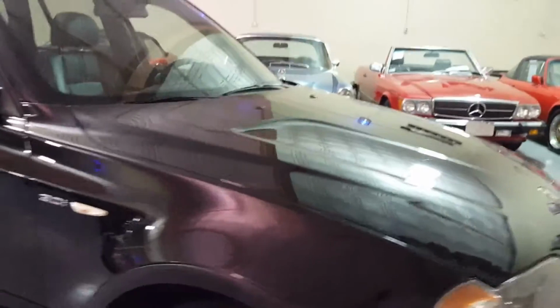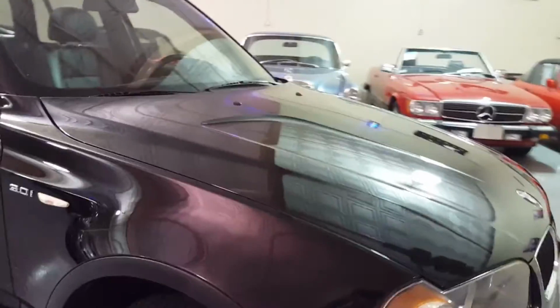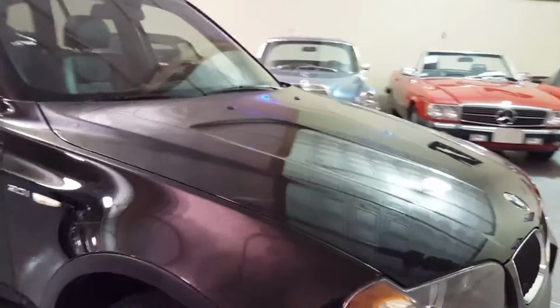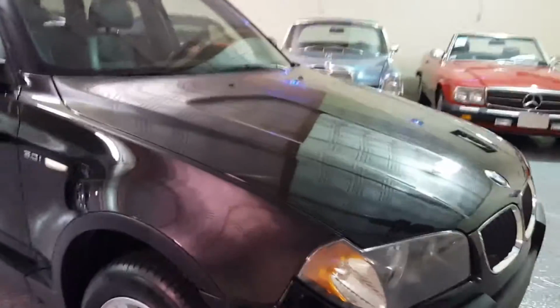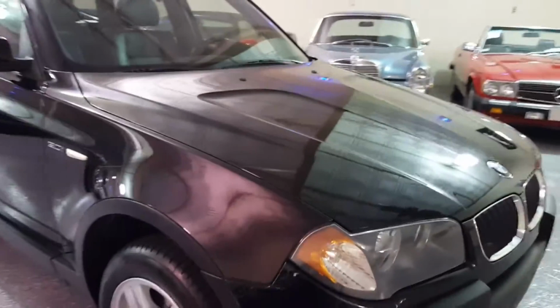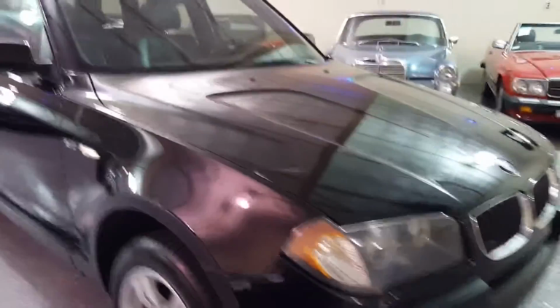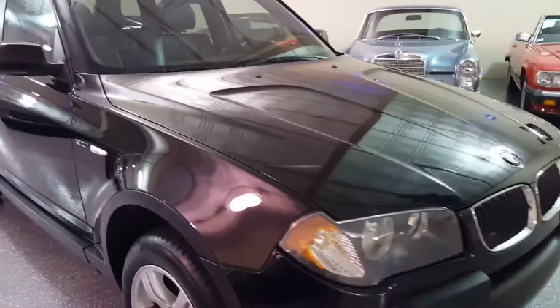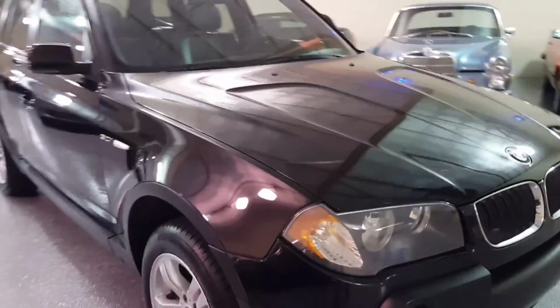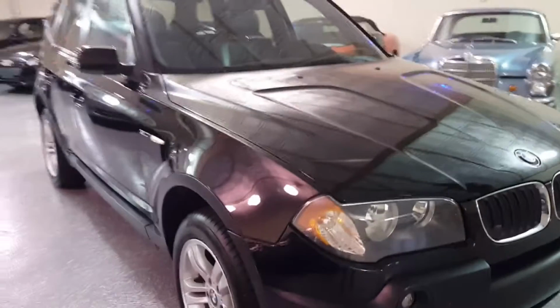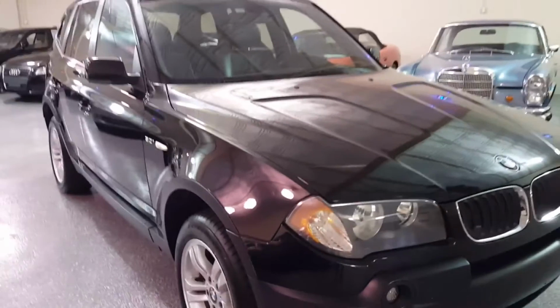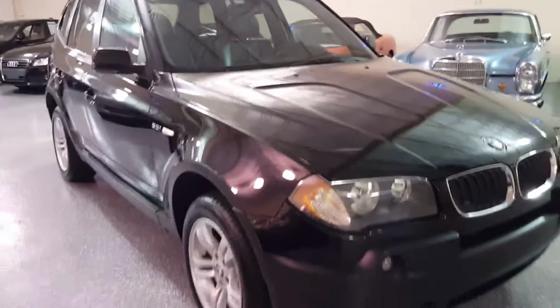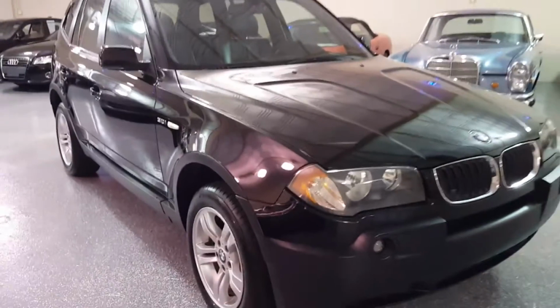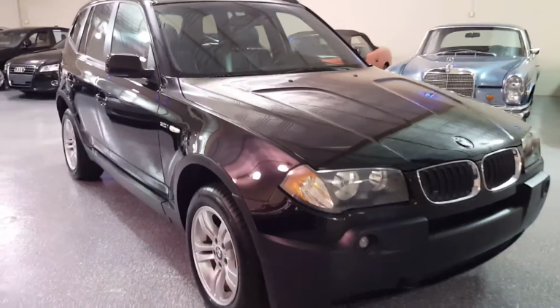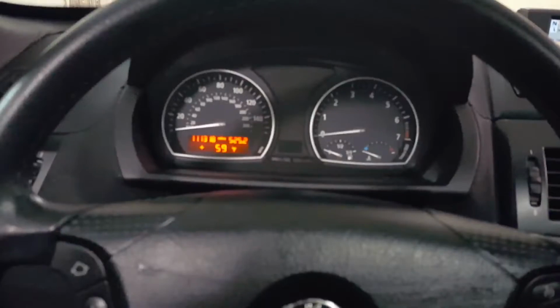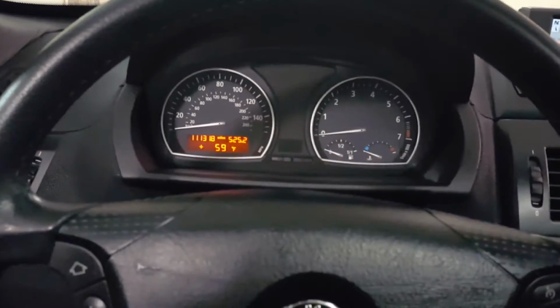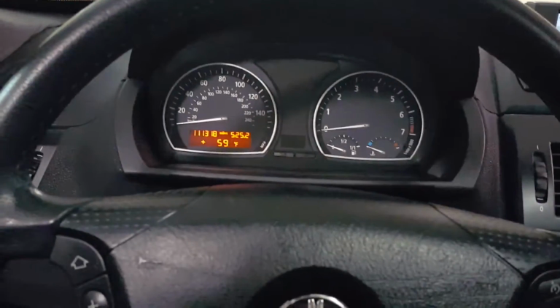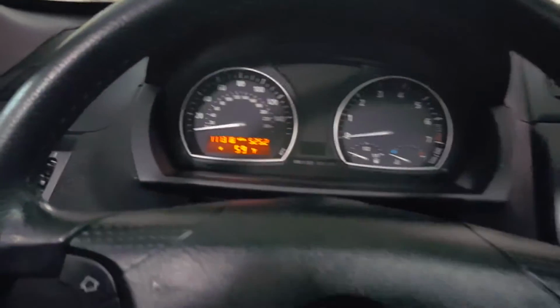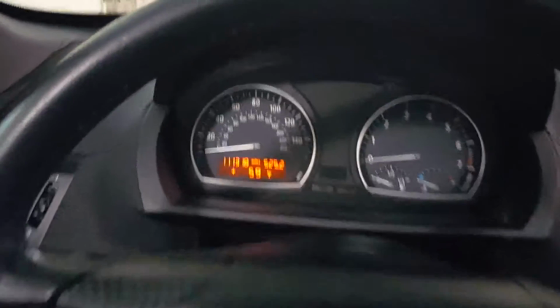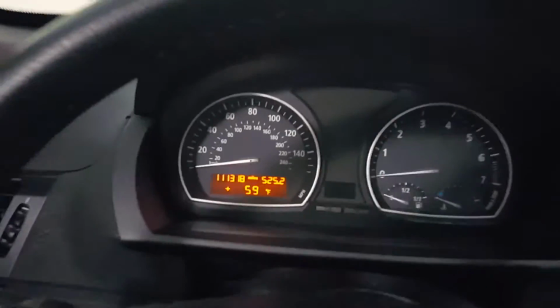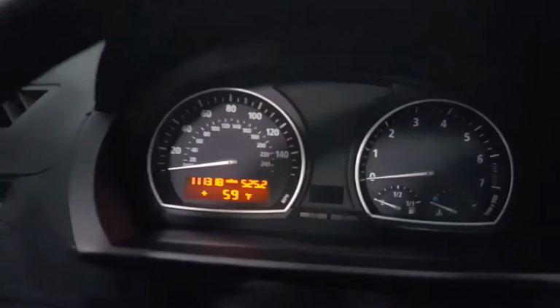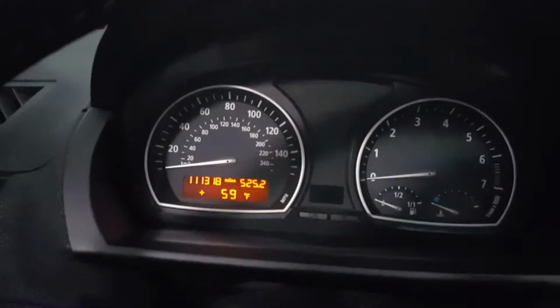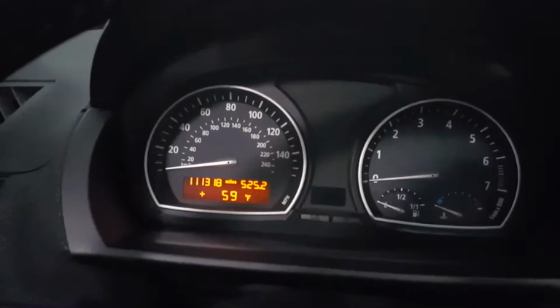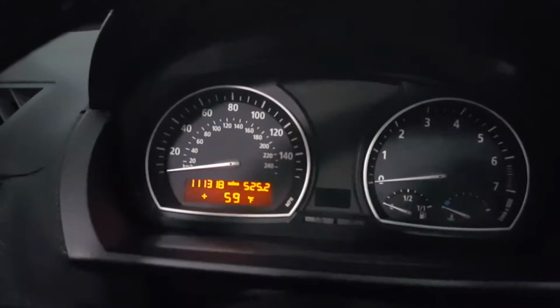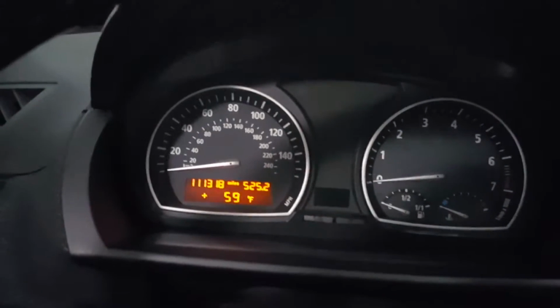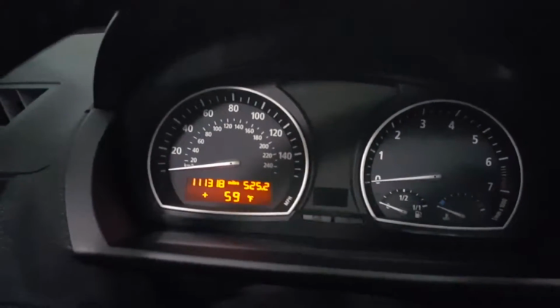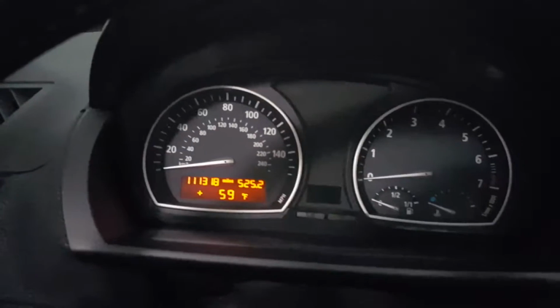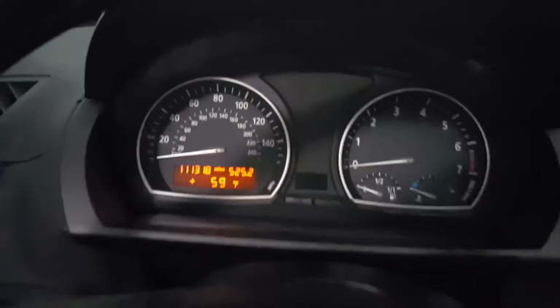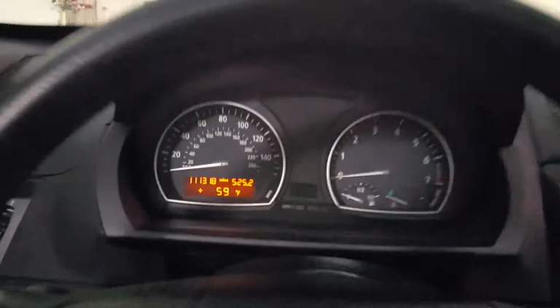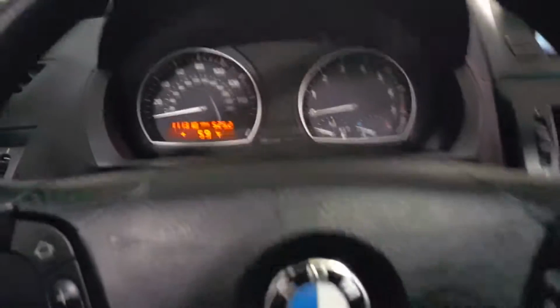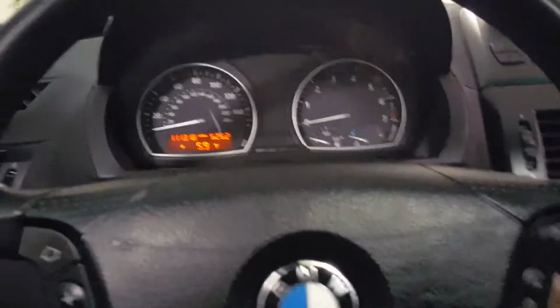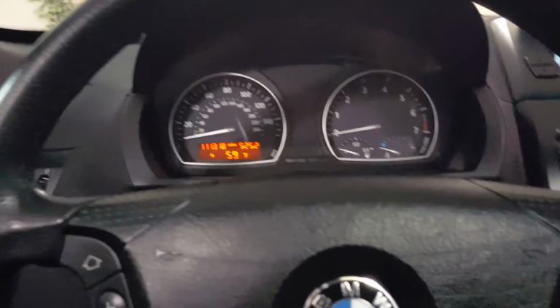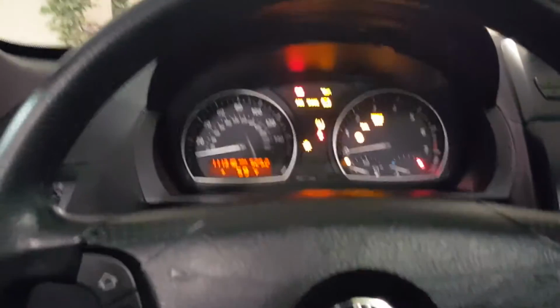I will give you a look on the inside now. Here's a look on the inside — there's the mileage. Start it up for you.